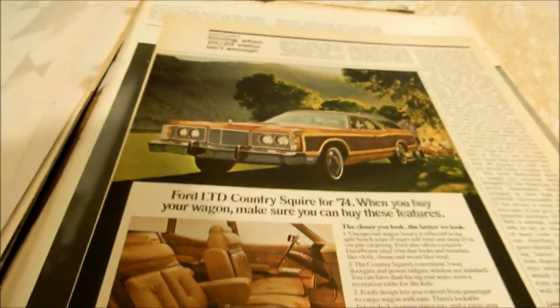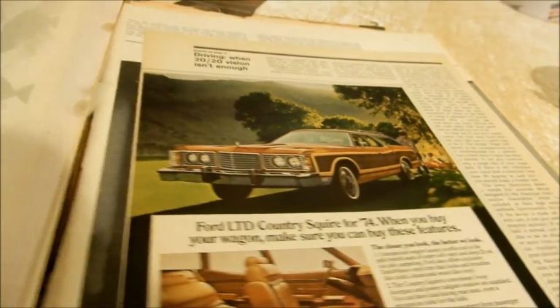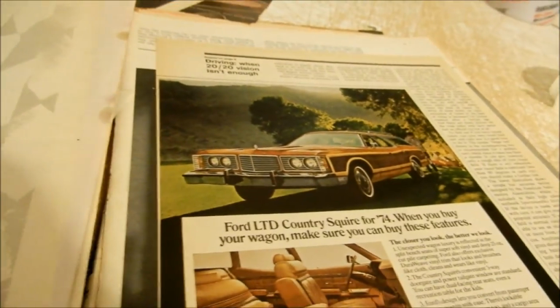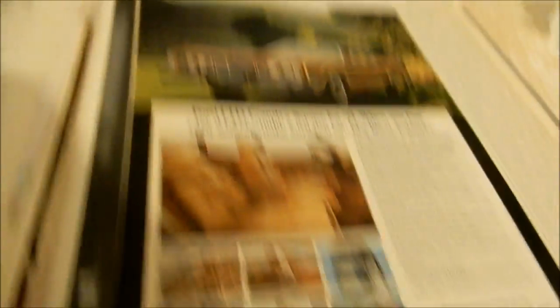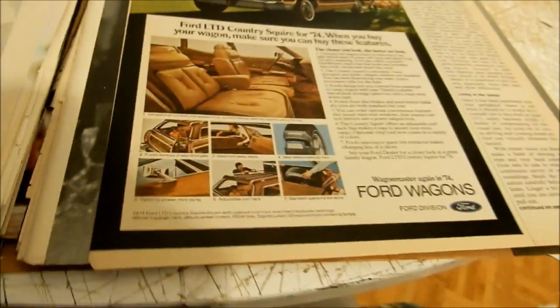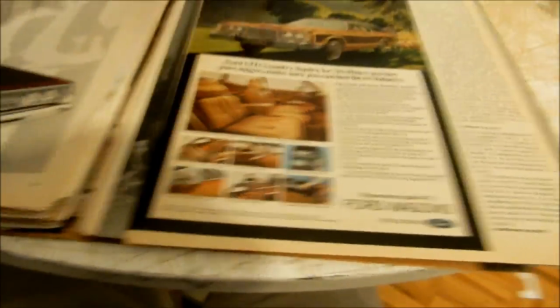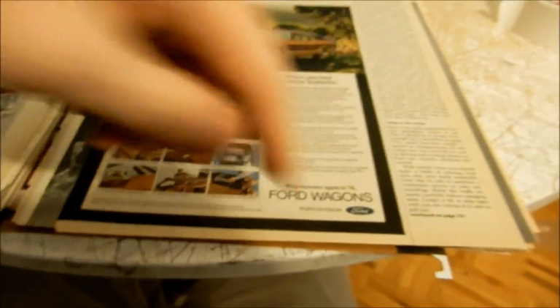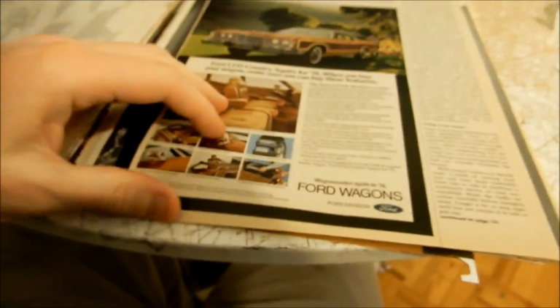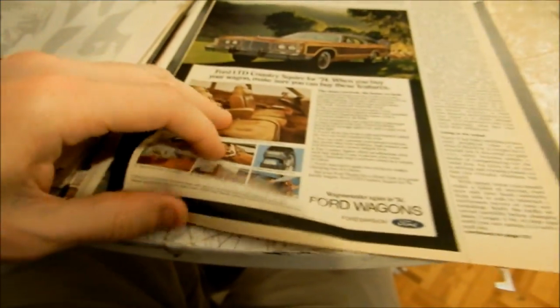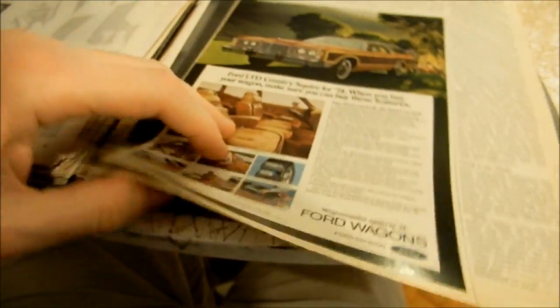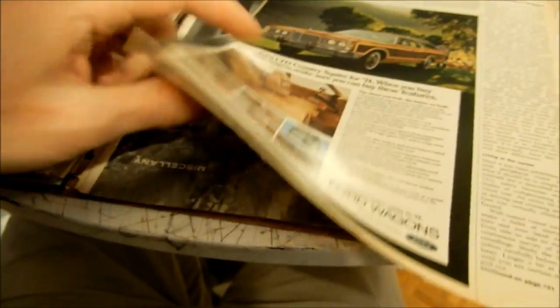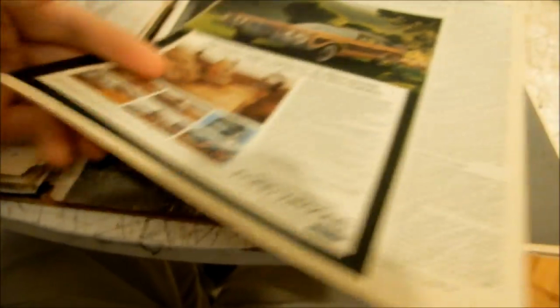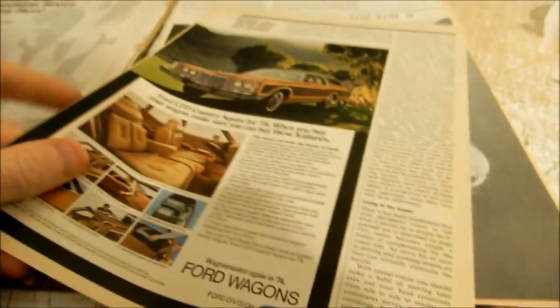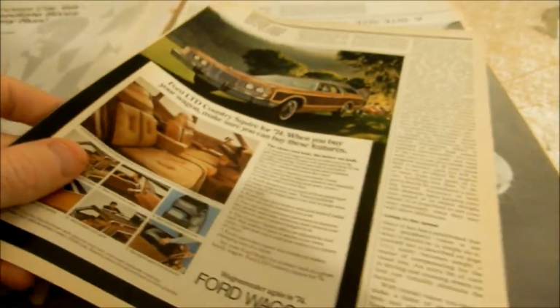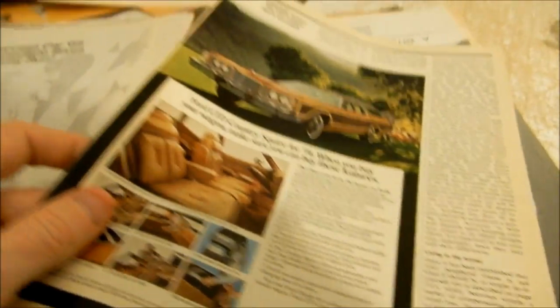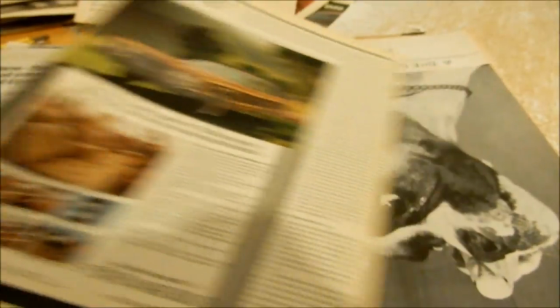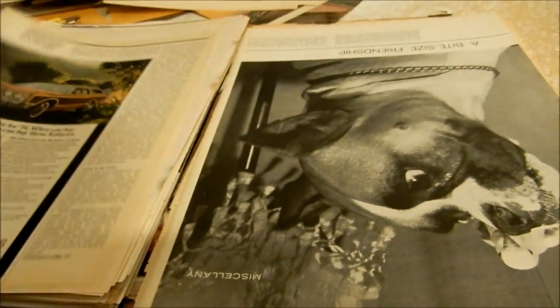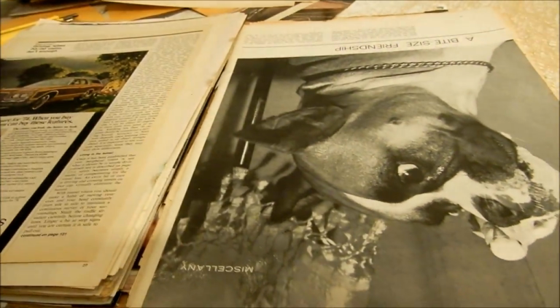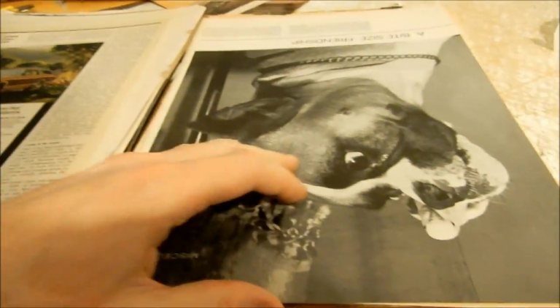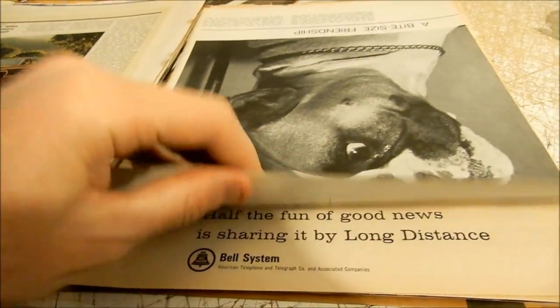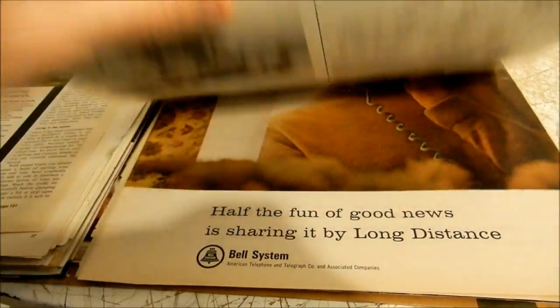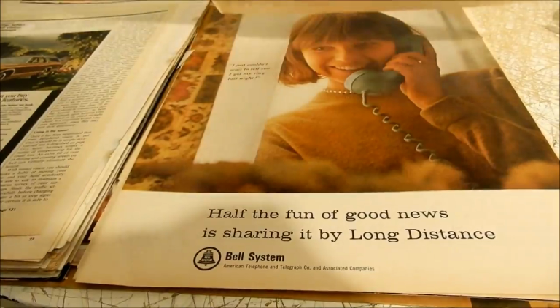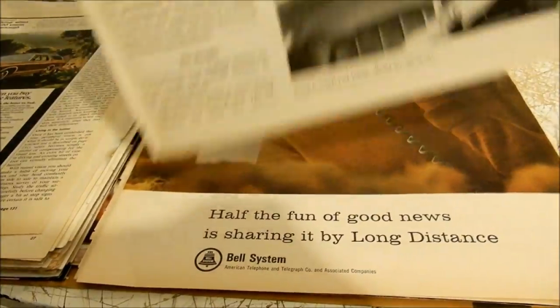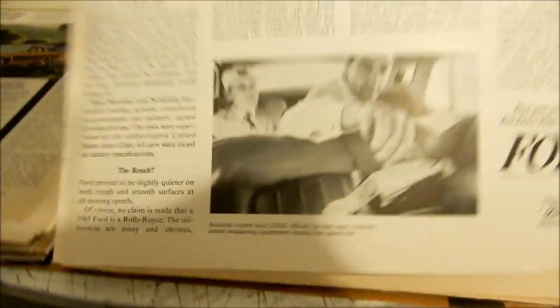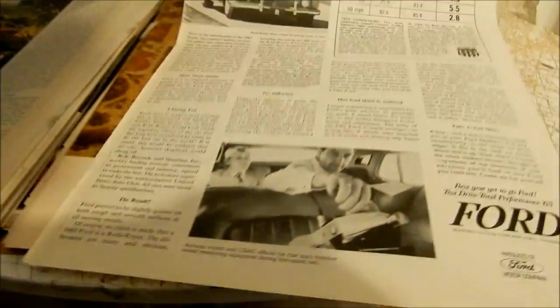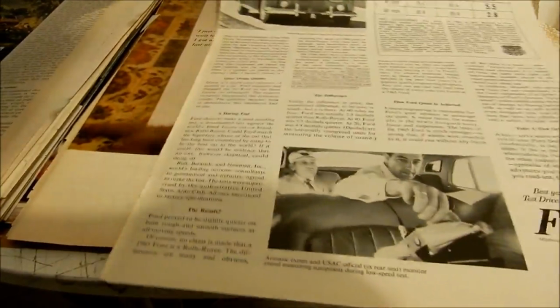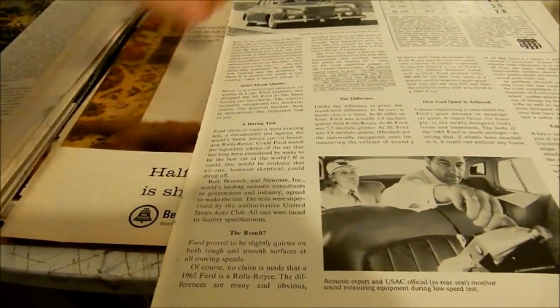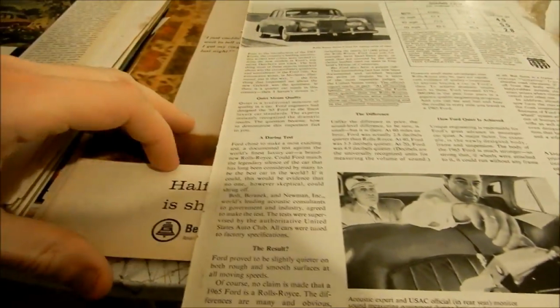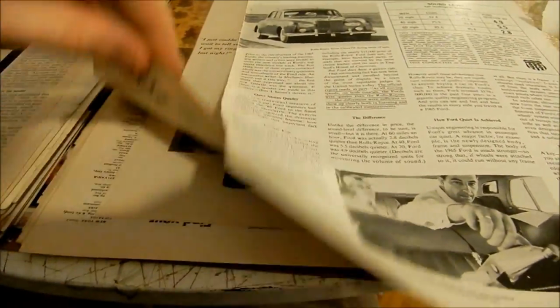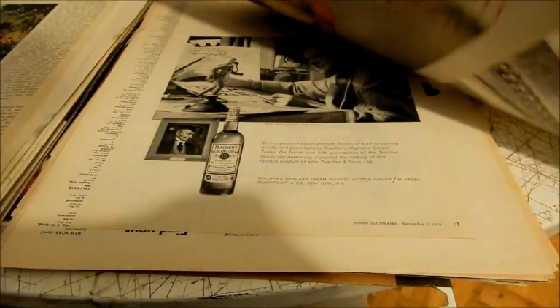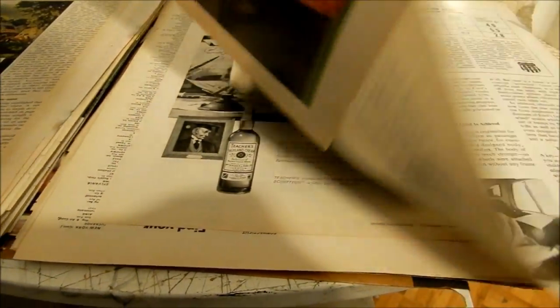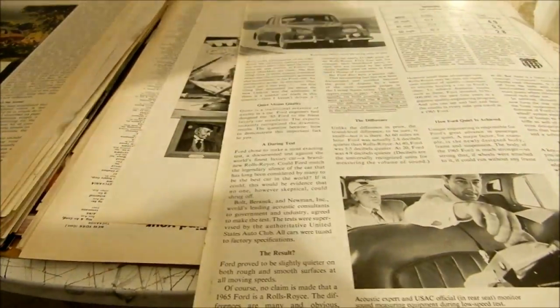I'd sell the Country Squire cheaper because it's smaller — if somebody said two bucks for it, honestly I'd take it. I just have to cut off the text at the bottom. This is a two-page ad but I don't have the other page.